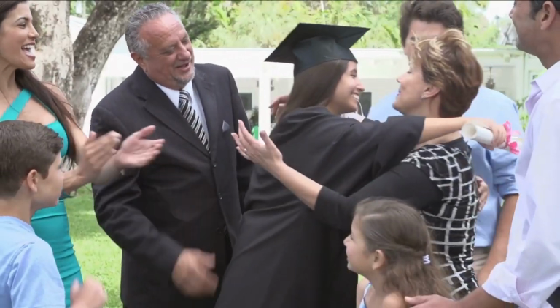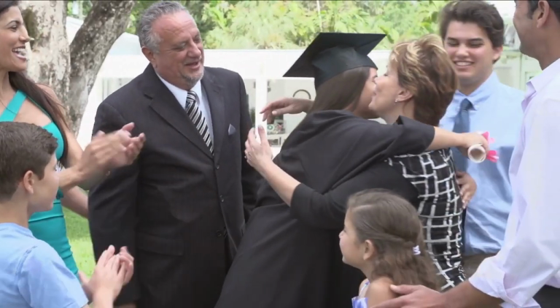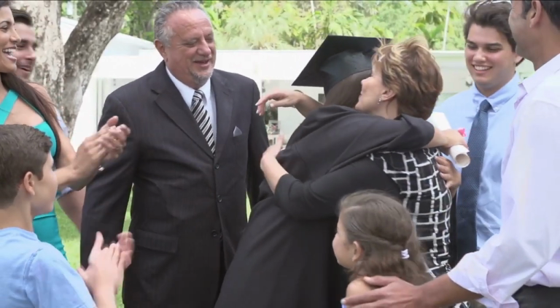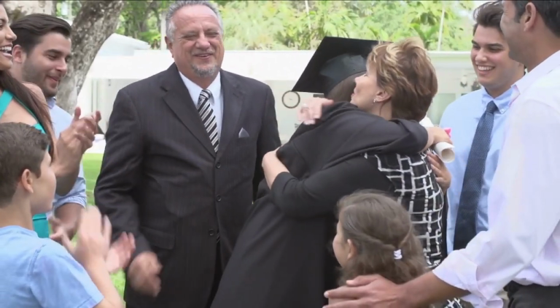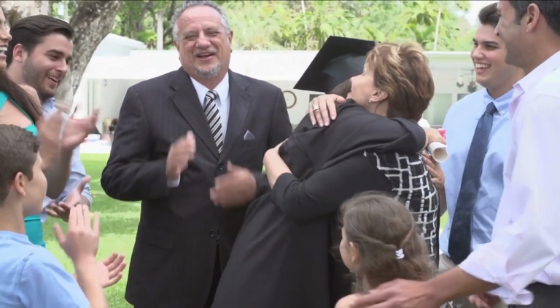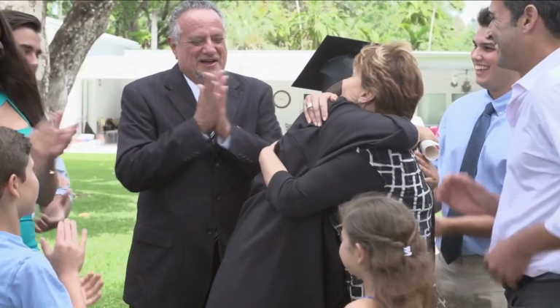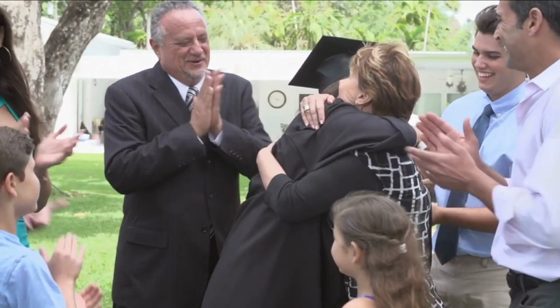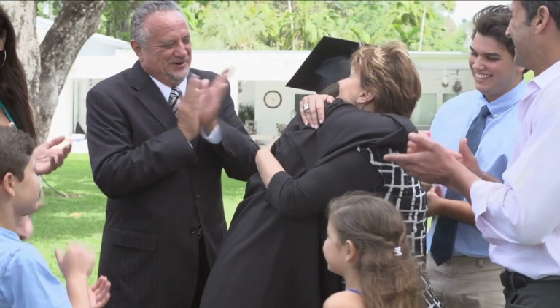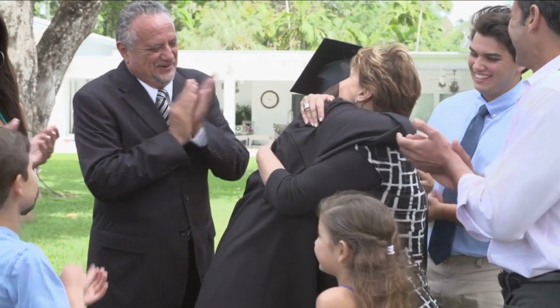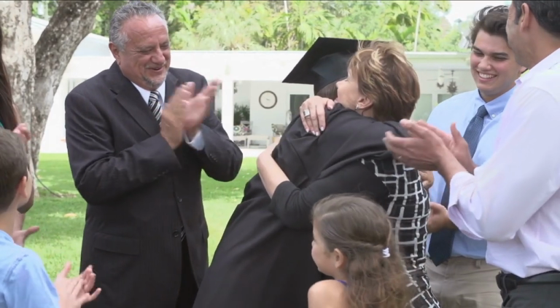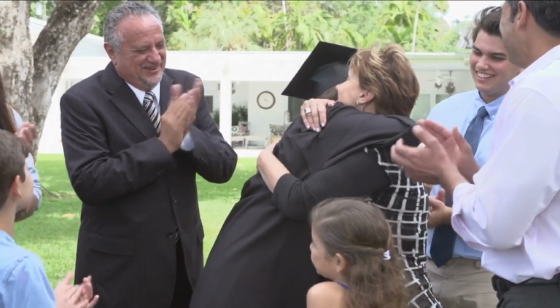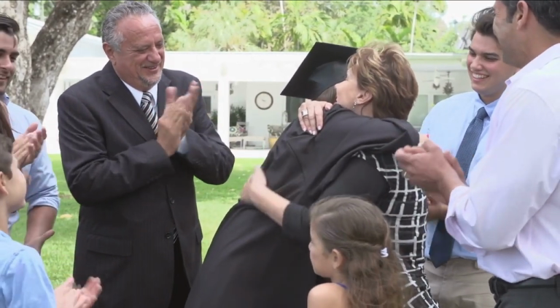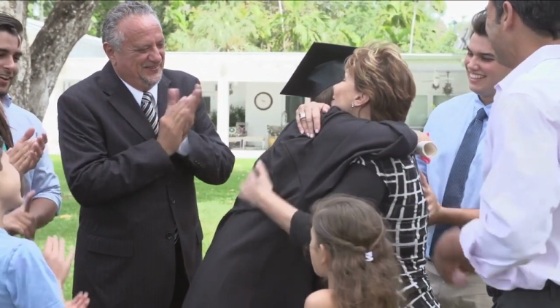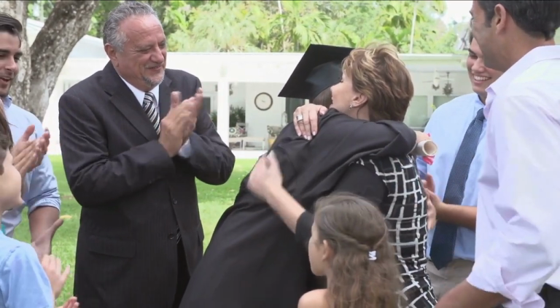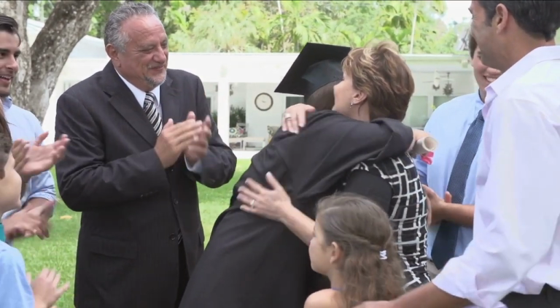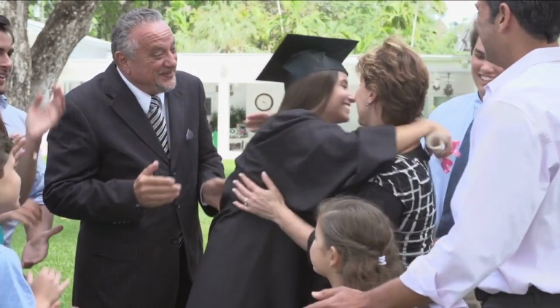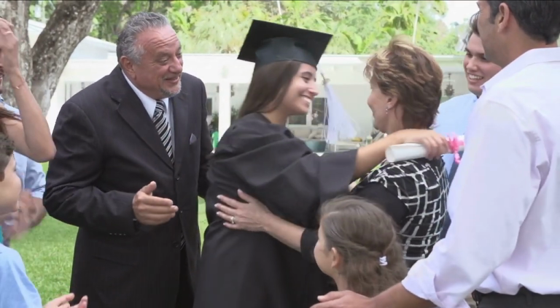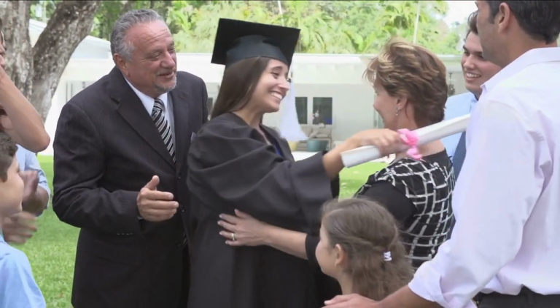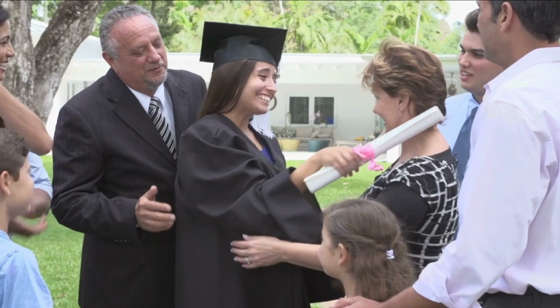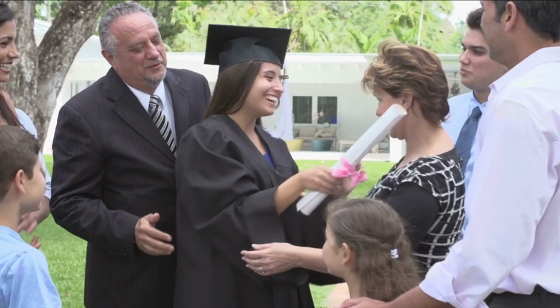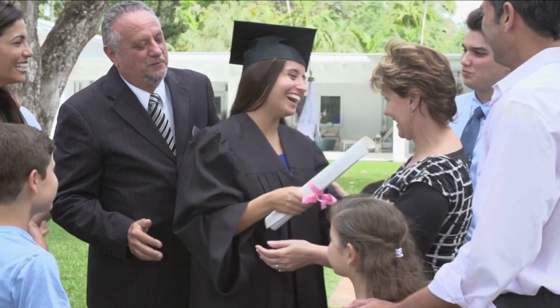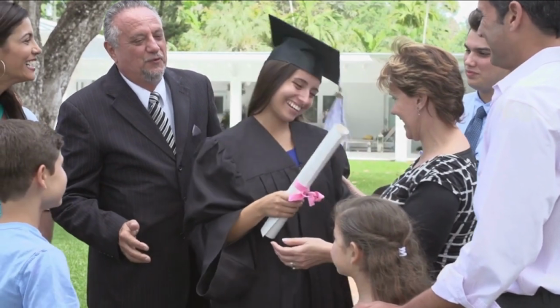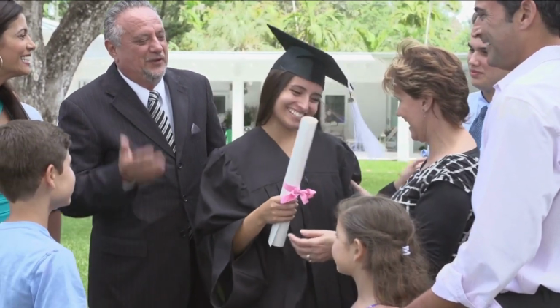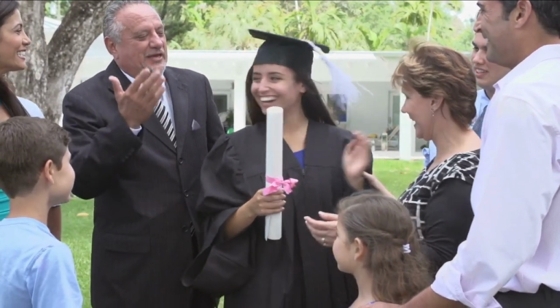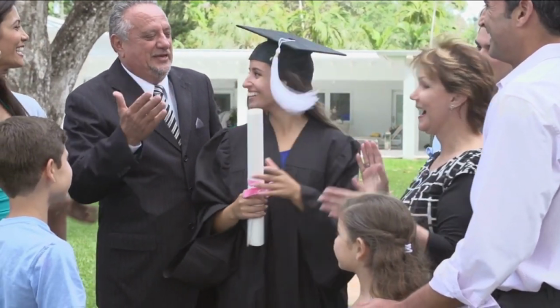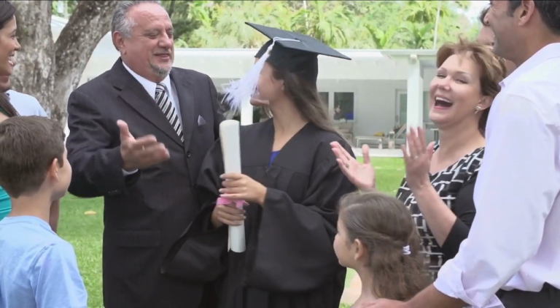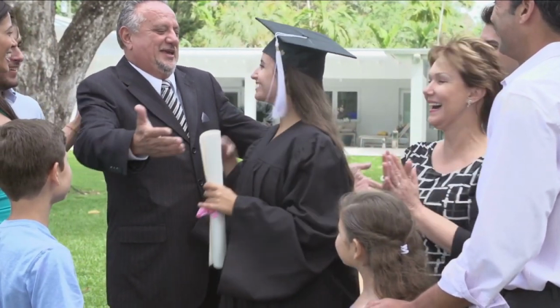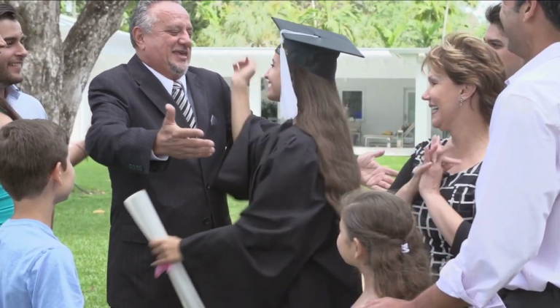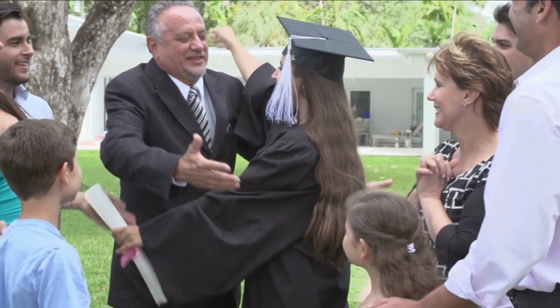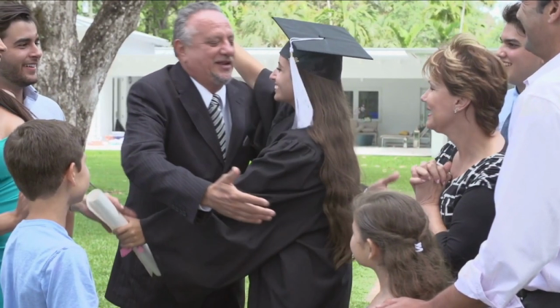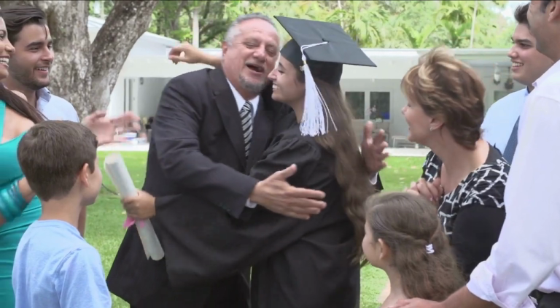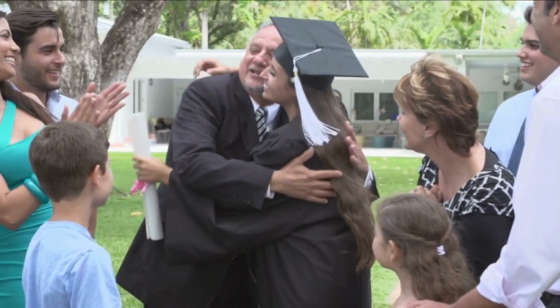Of course, every school soon wanted caps and gowns. Normal schools, and later their descendants, junior colleges, chose blue for the color of their gowns. Some grammar schools even started using caps and gowns, and maroon became the most popular color.